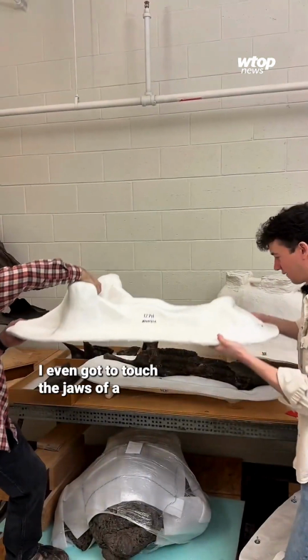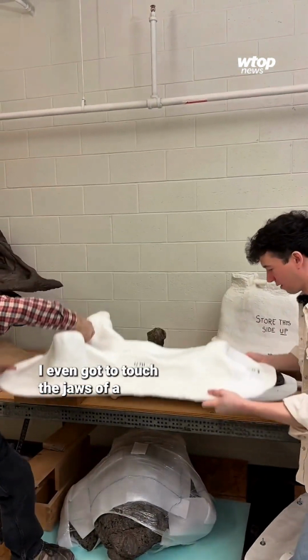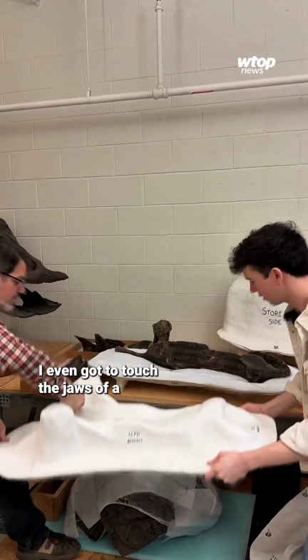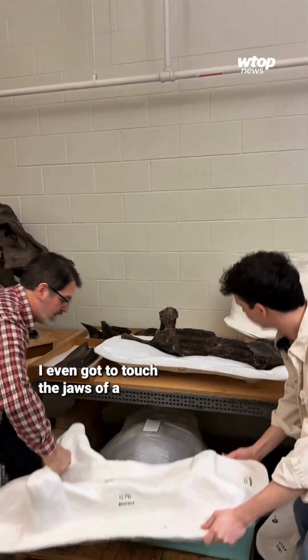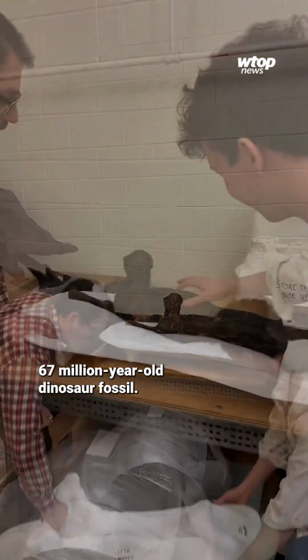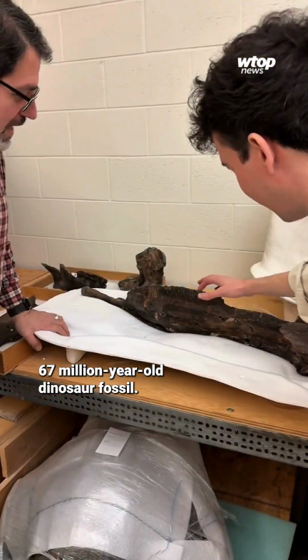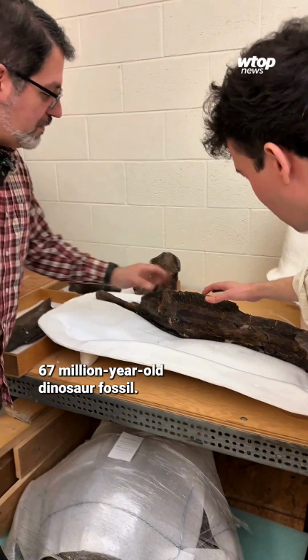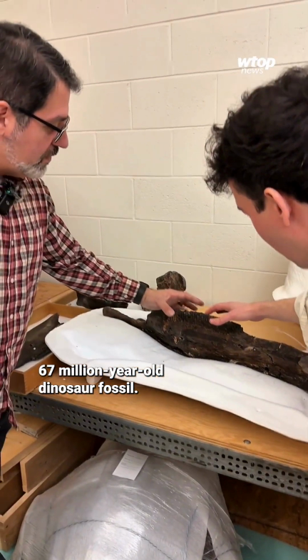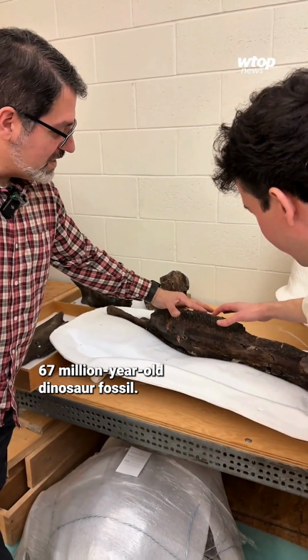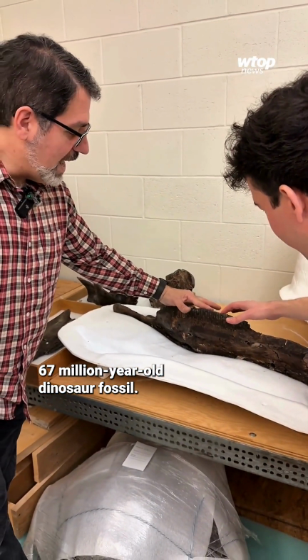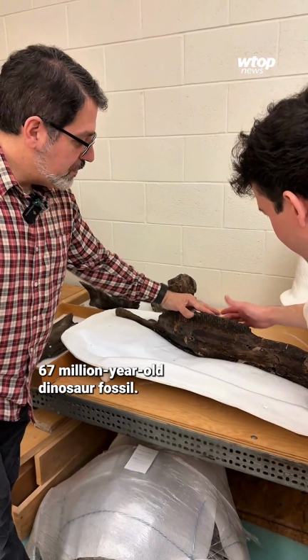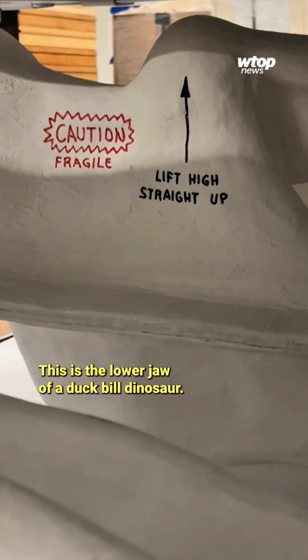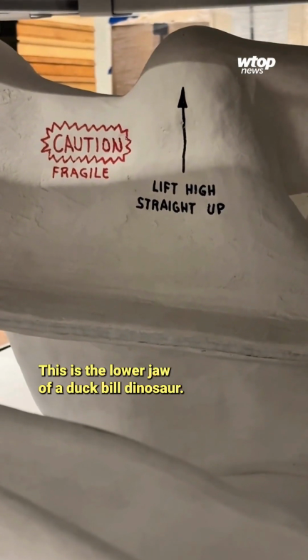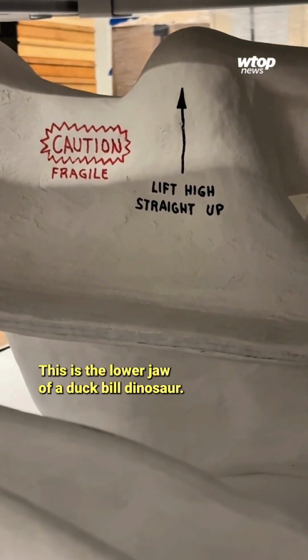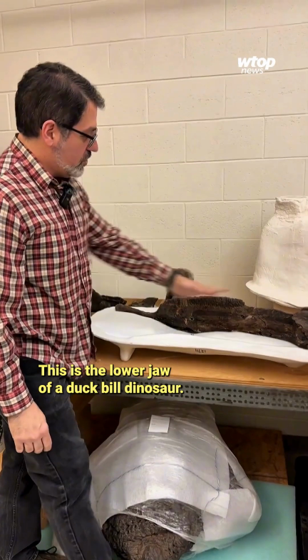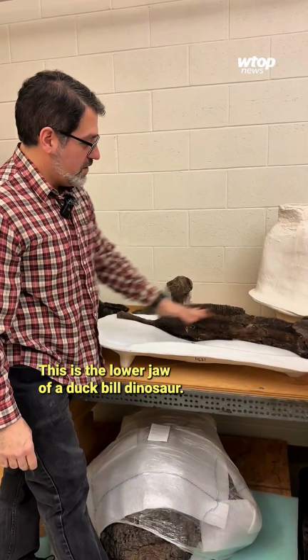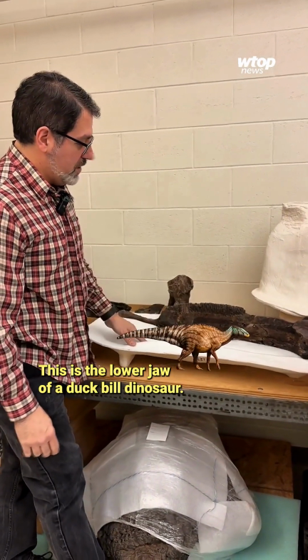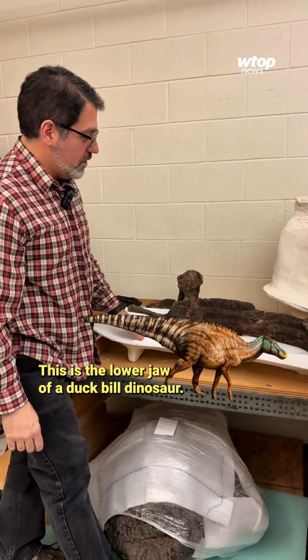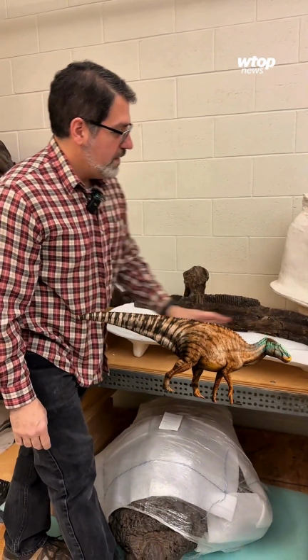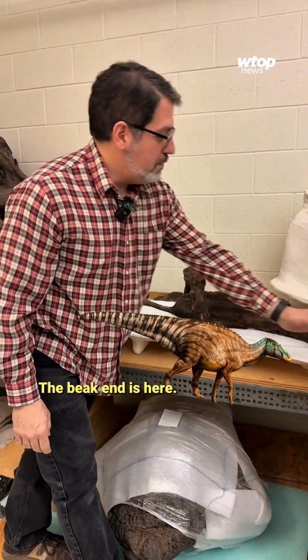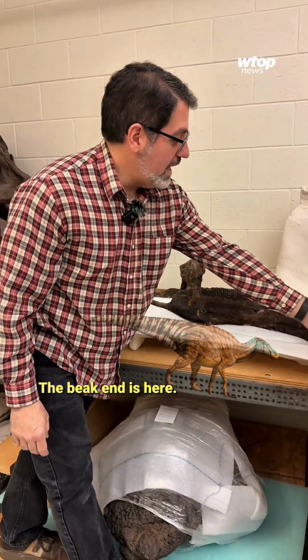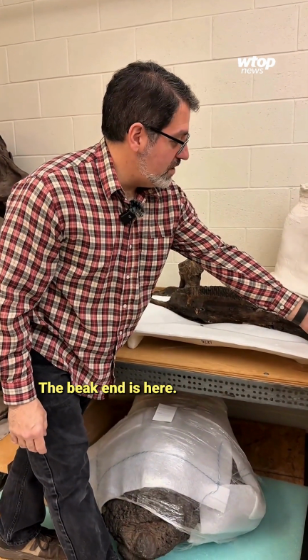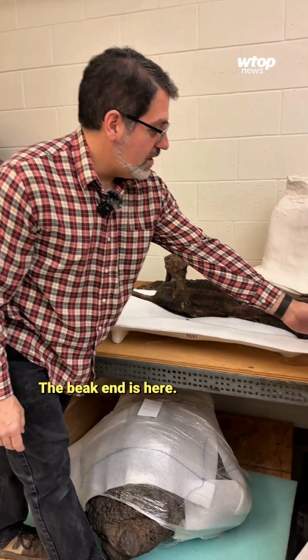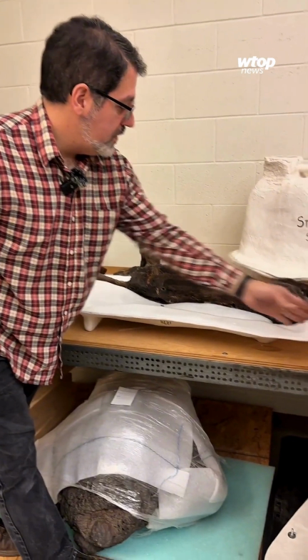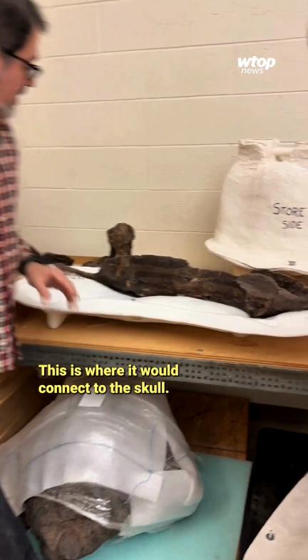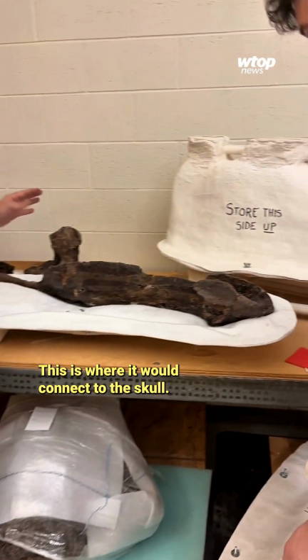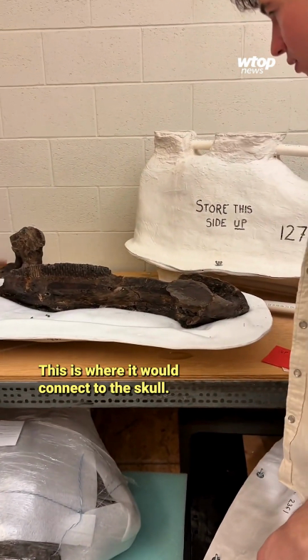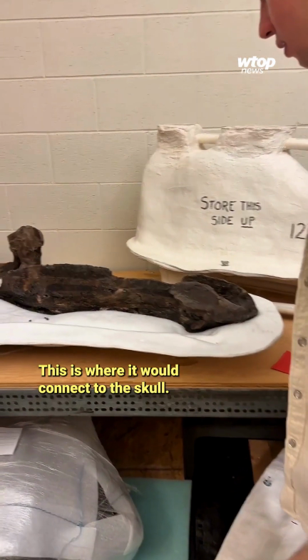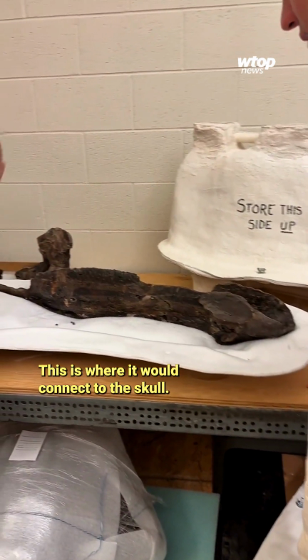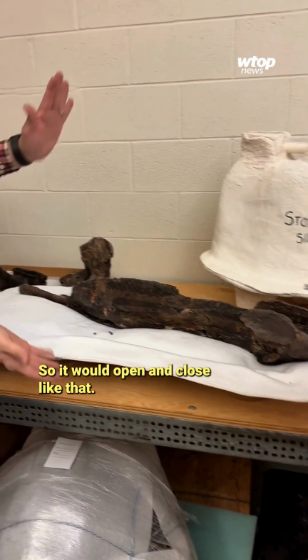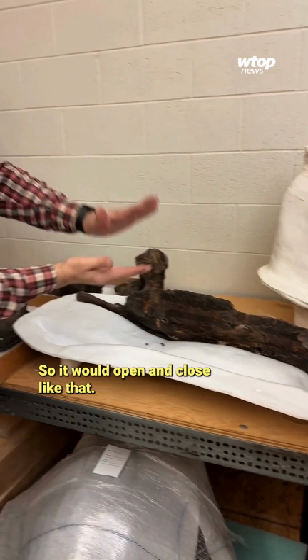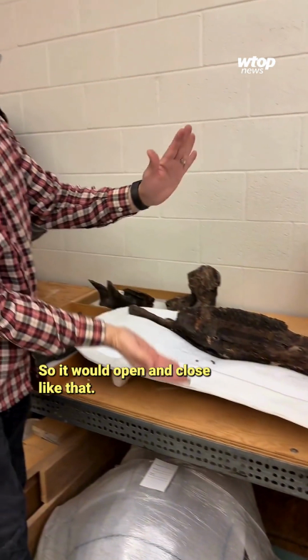I even got to touch the jaws of a 67-million-year-old dinosaur fossil. This is the lower jaw of a duck-billed dinosaur — the beak end is here, and this is where it would connect to the skull, so it would open and close like that.